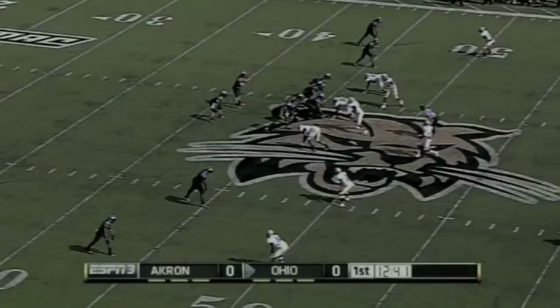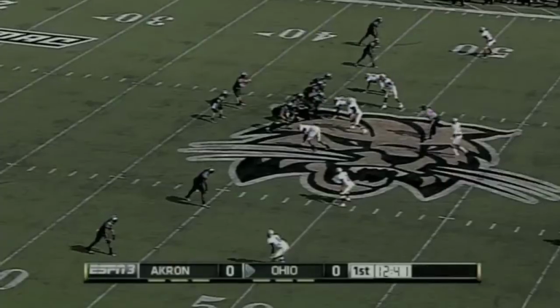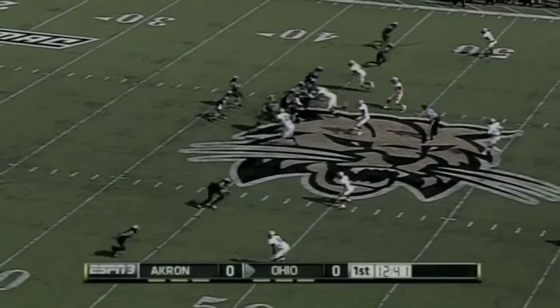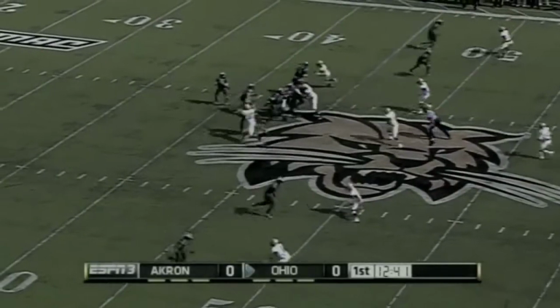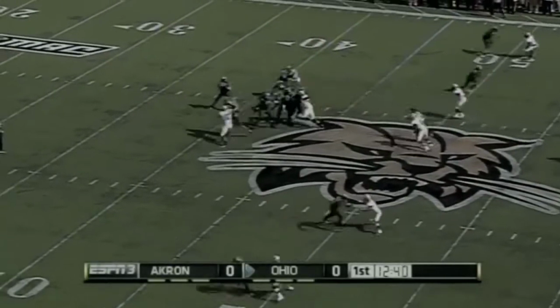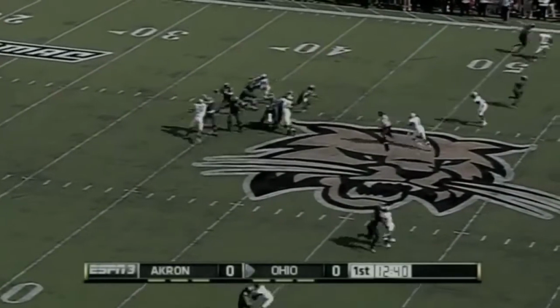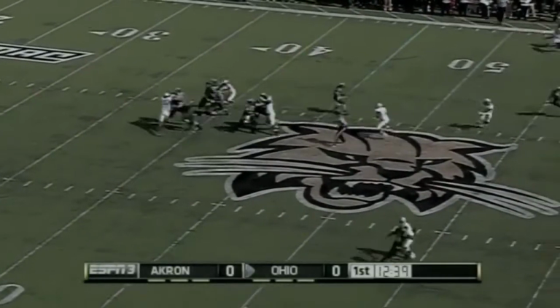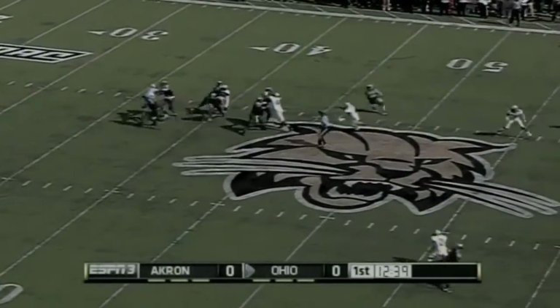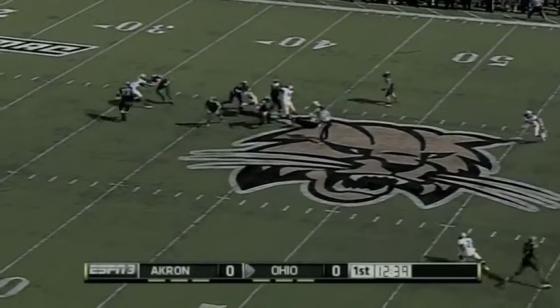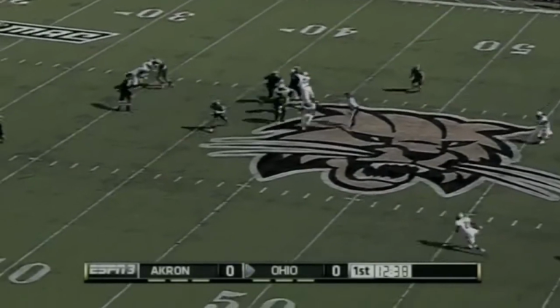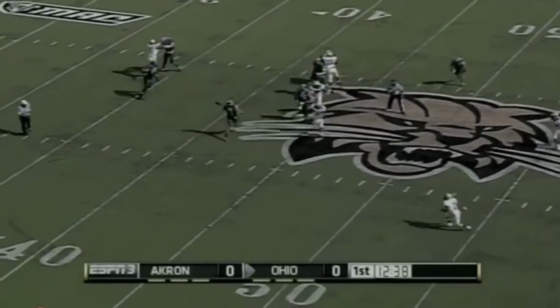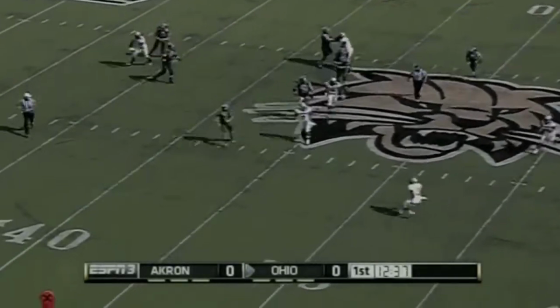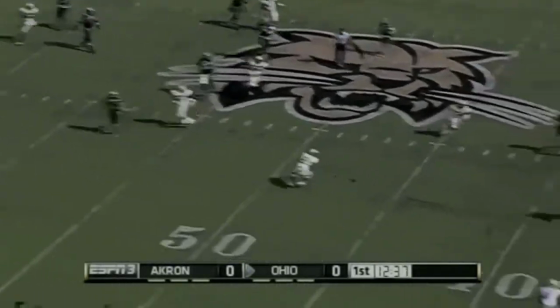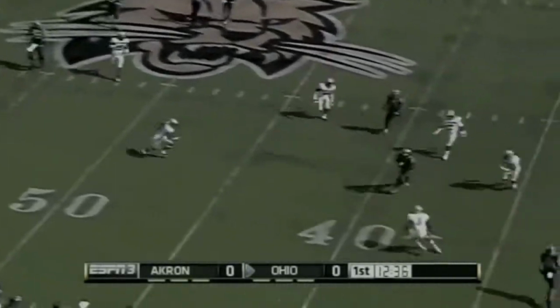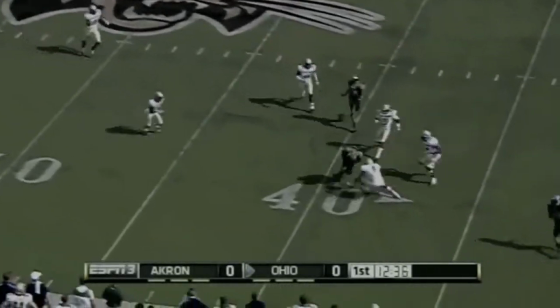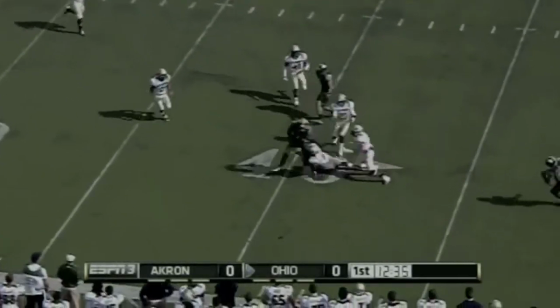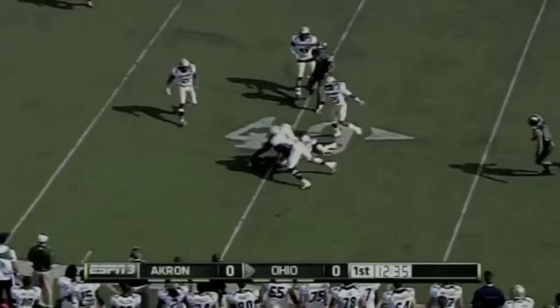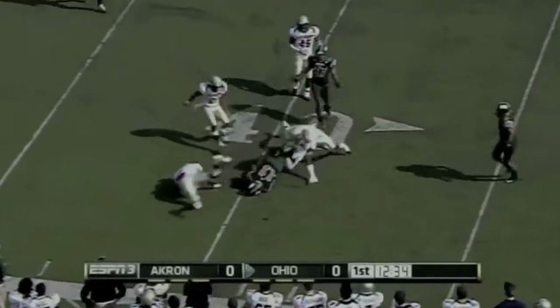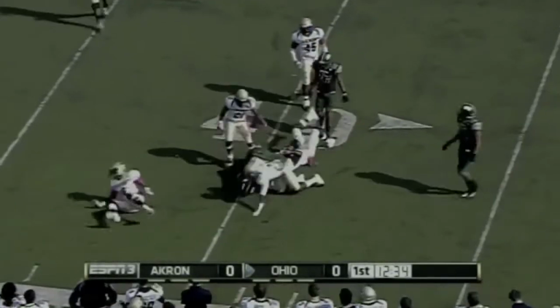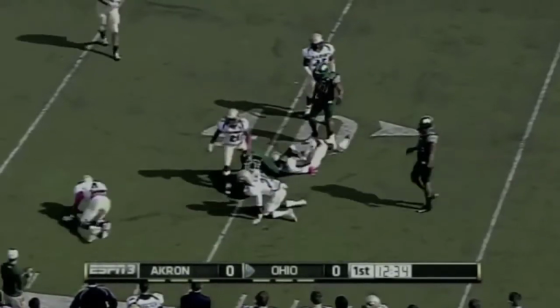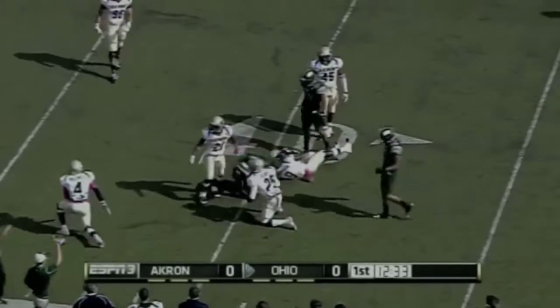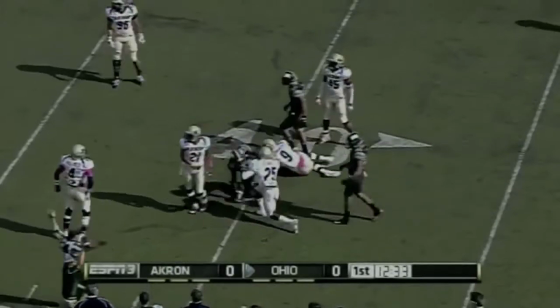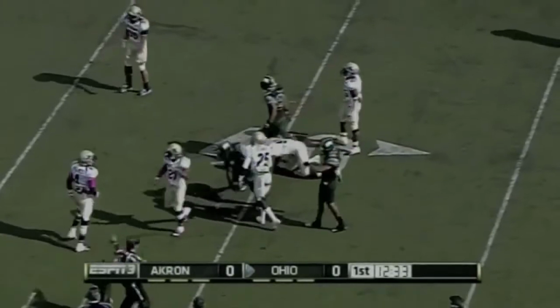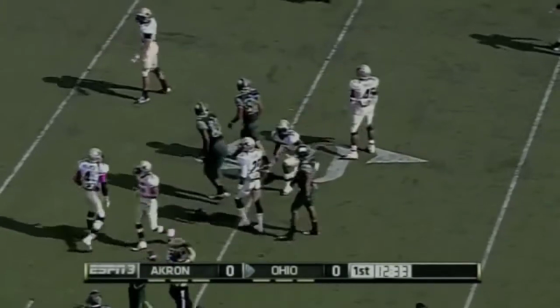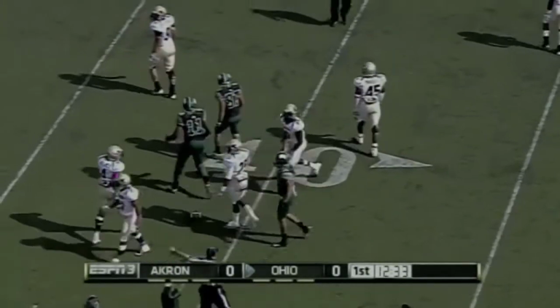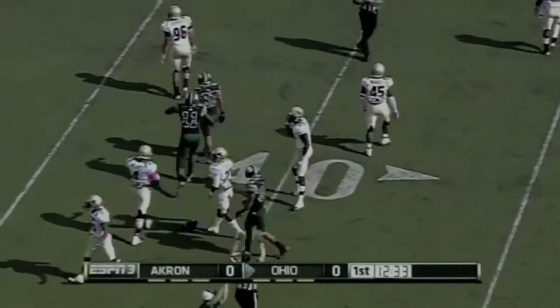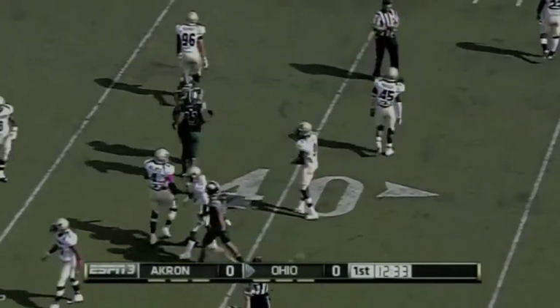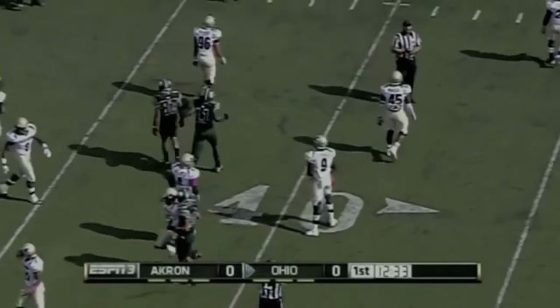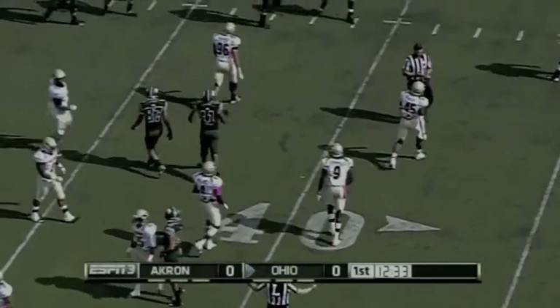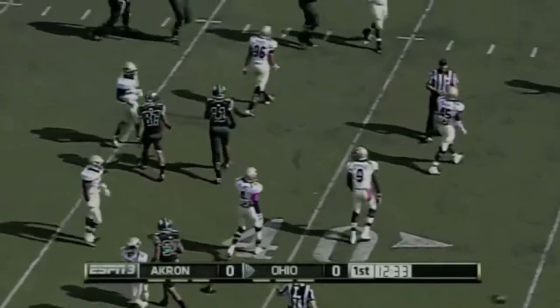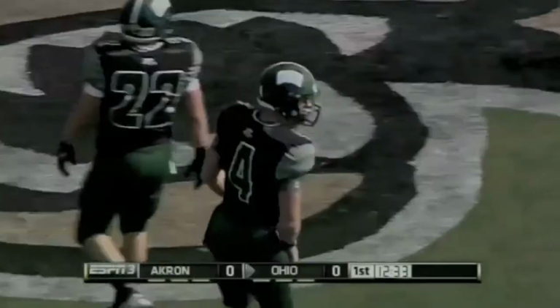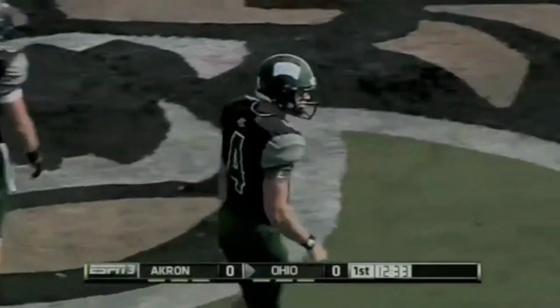Ohio ran the ball well with Blankenship but not passing too well. Tettleton has to roll out and makes a great catch. The runner coming across was Tyler Fittrell, and that is another first down pickup for the Bobcats.